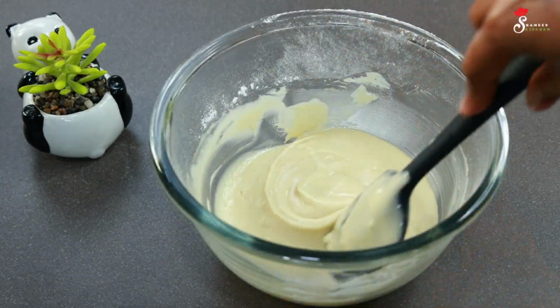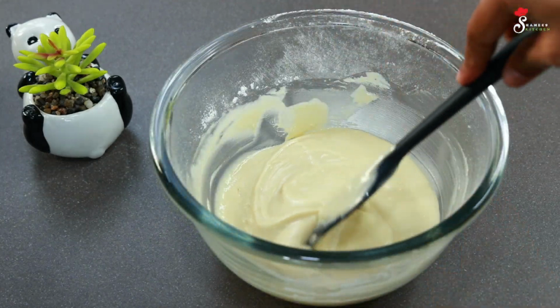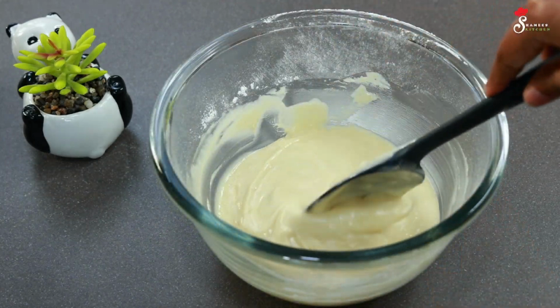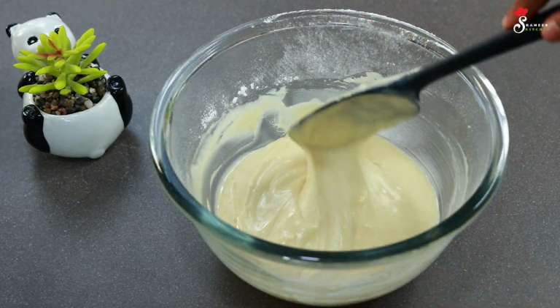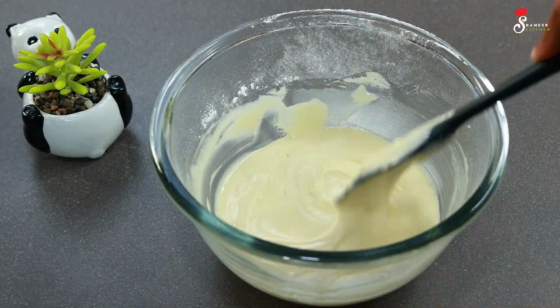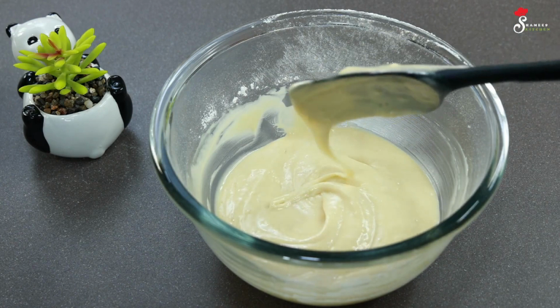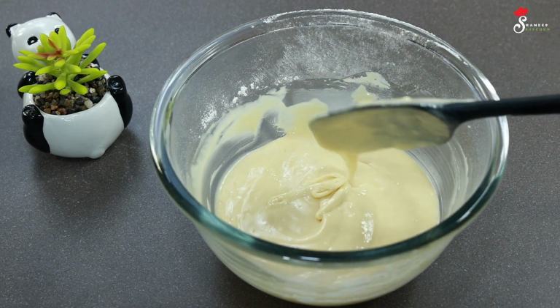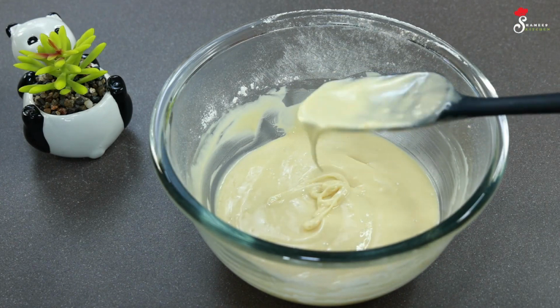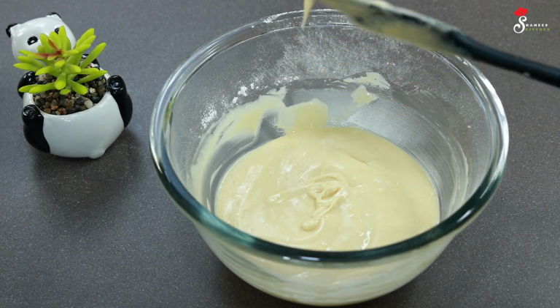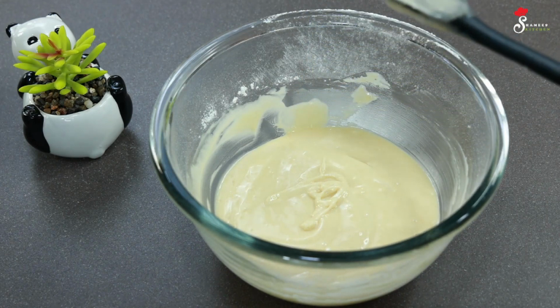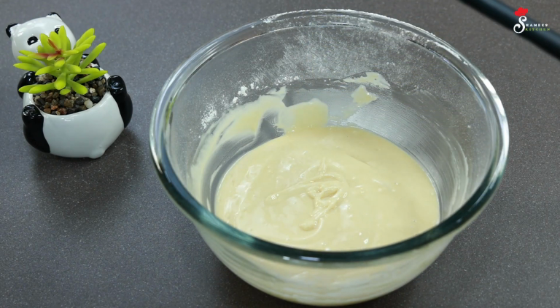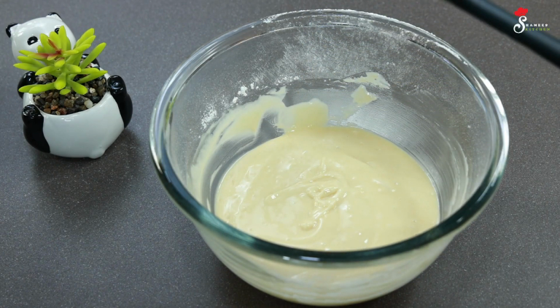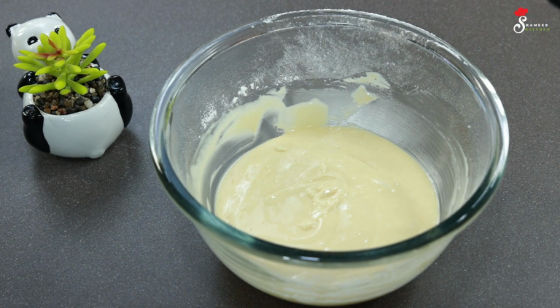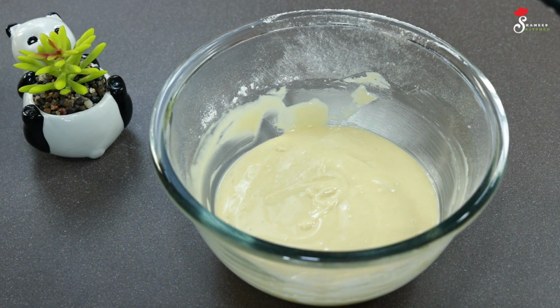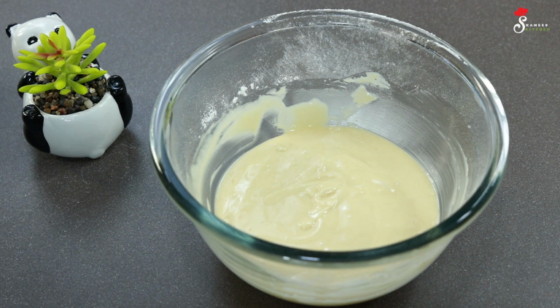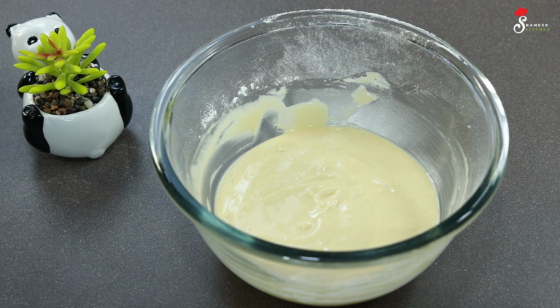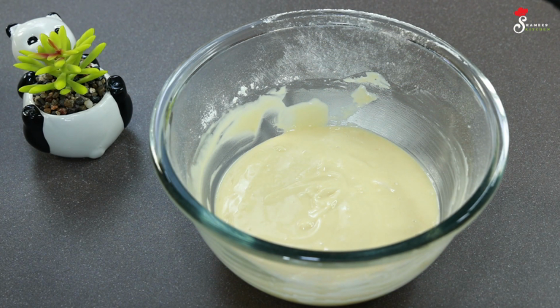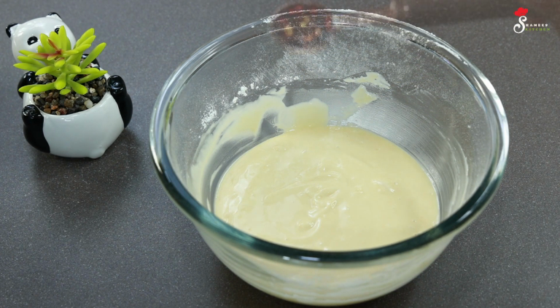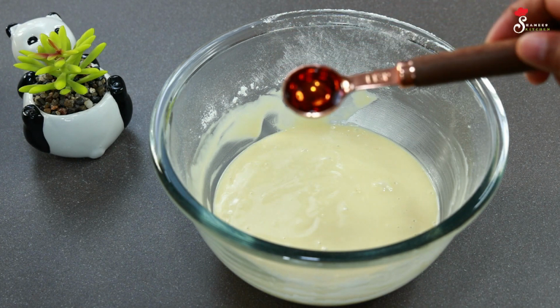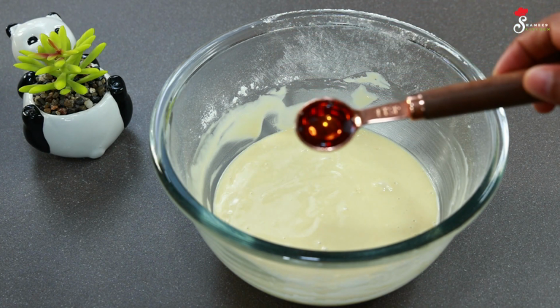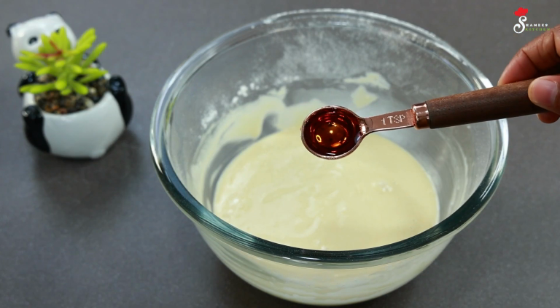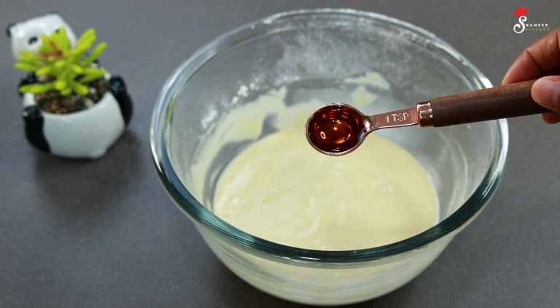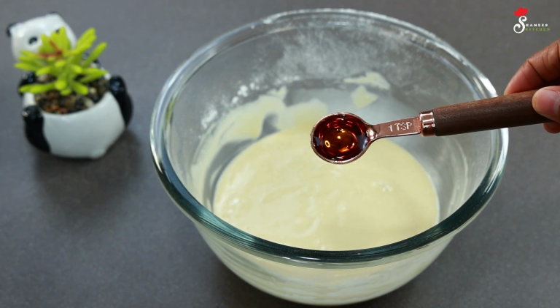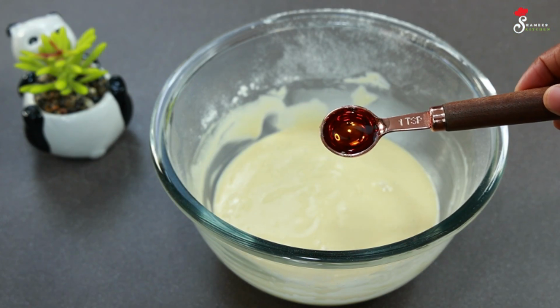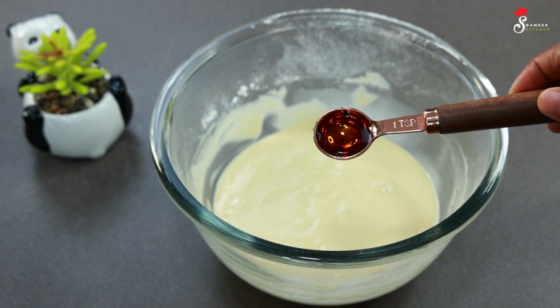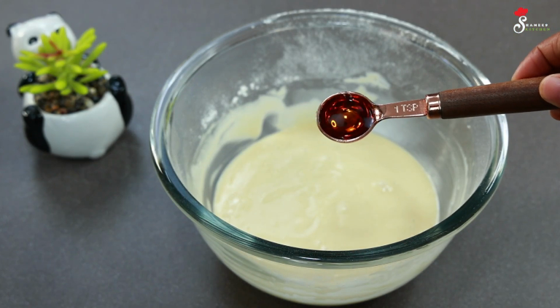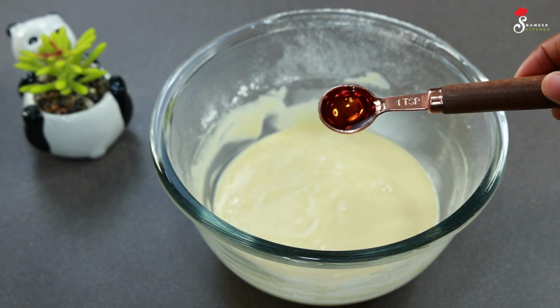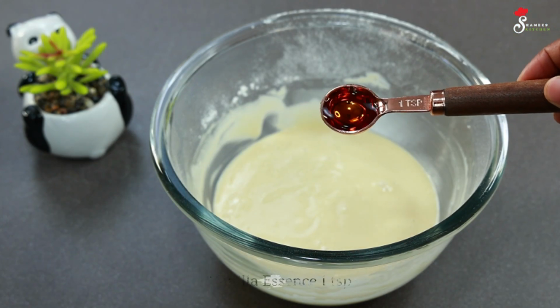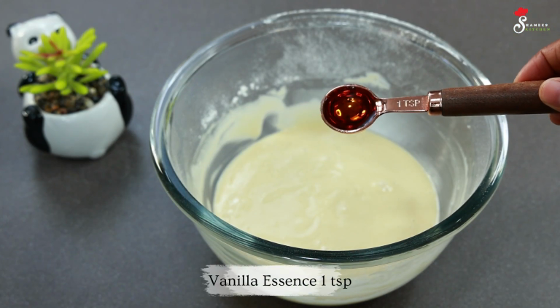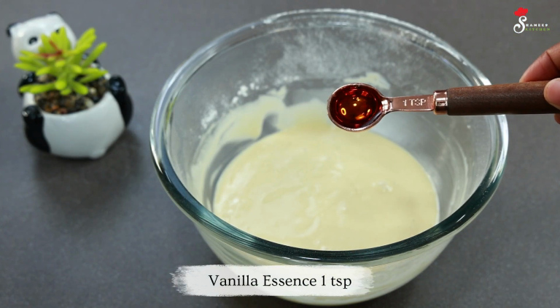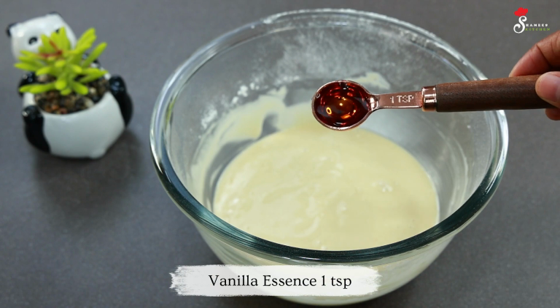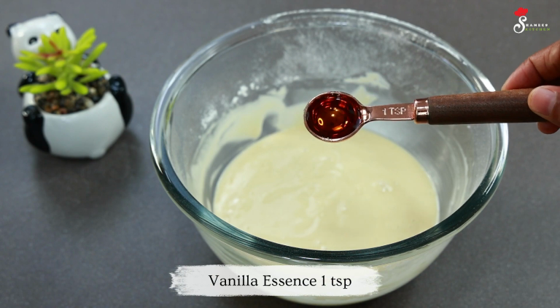I have mixed it a little bit. Now we will do it with 1 teaspoon of vanilla. It is a strong flavor and it is a good quality.